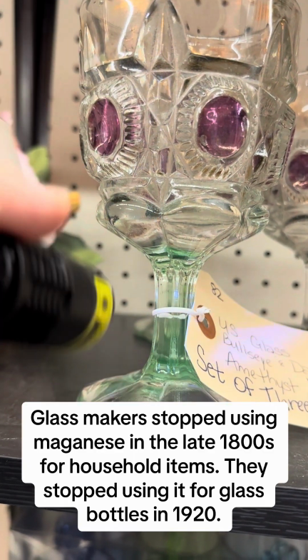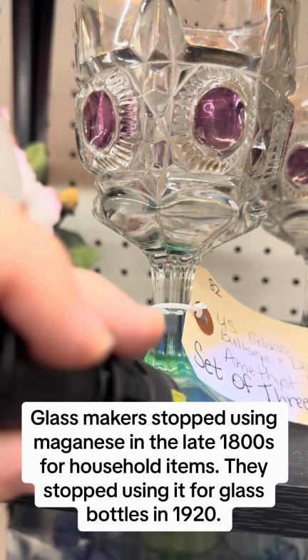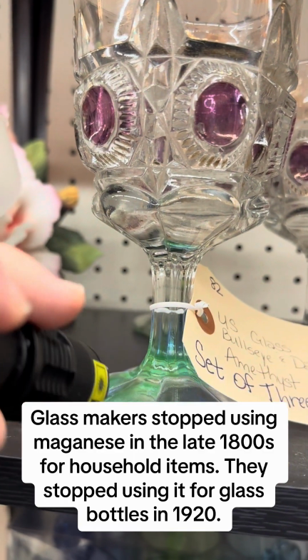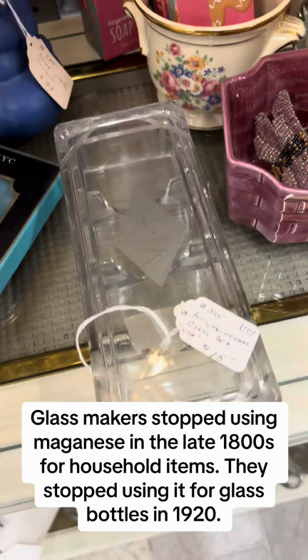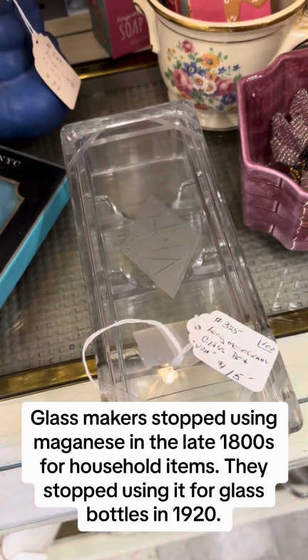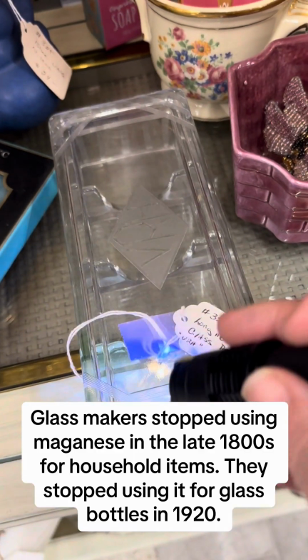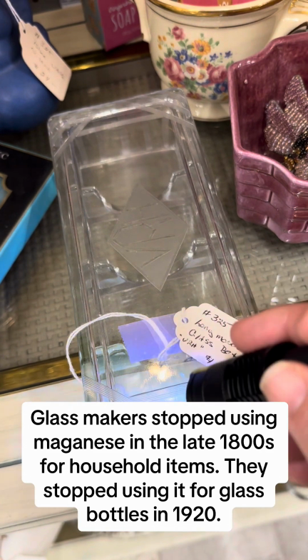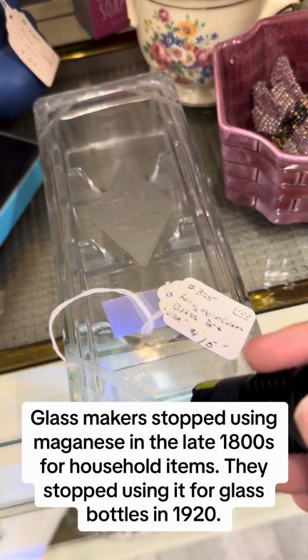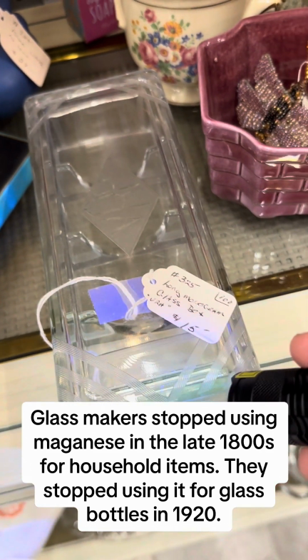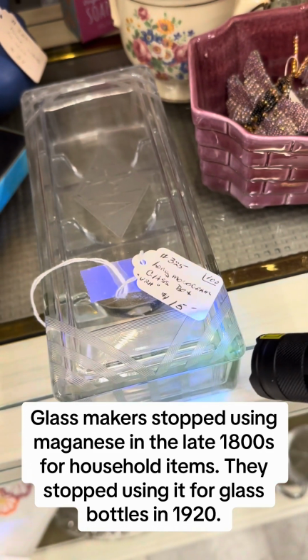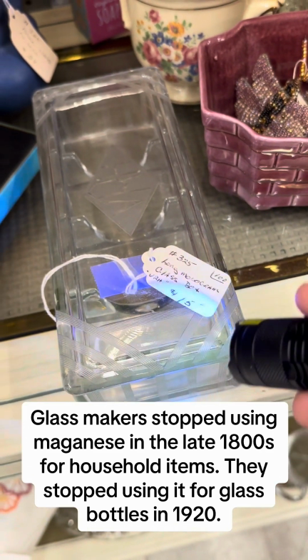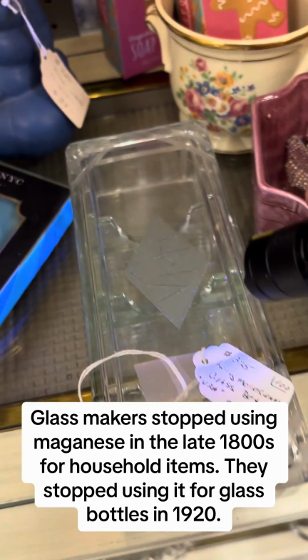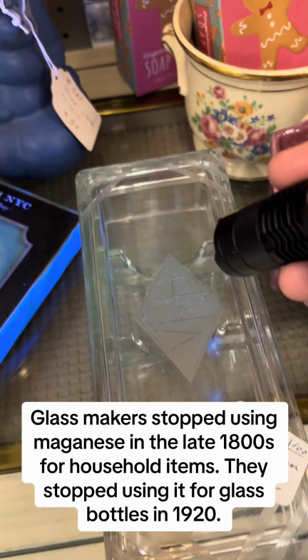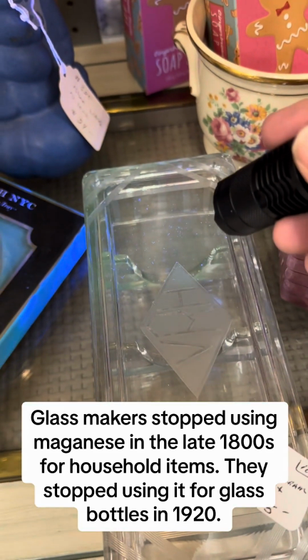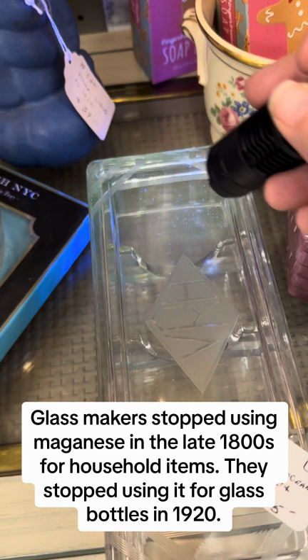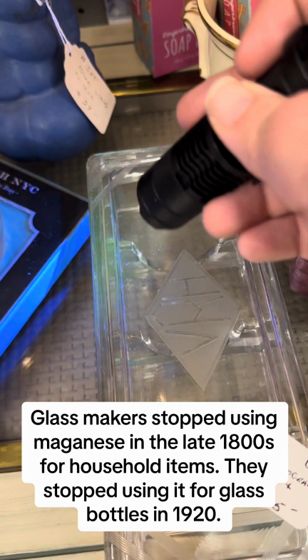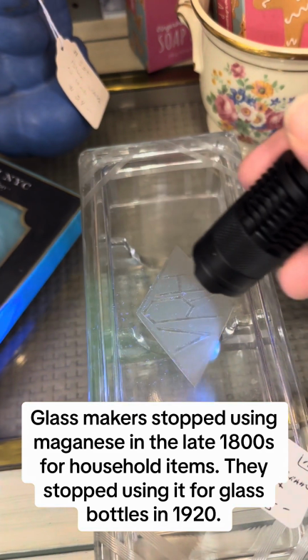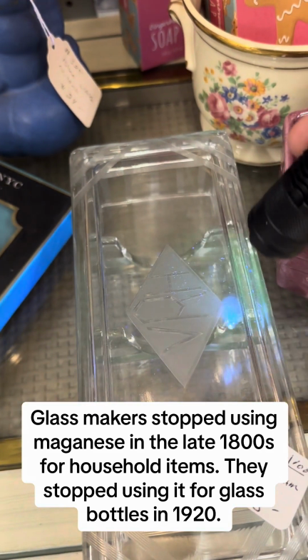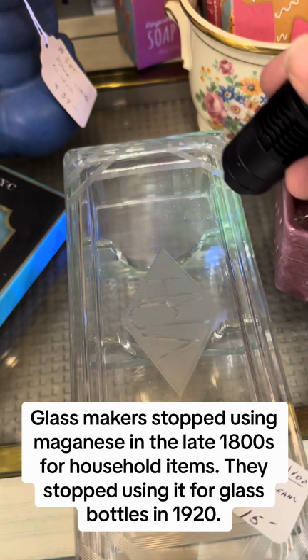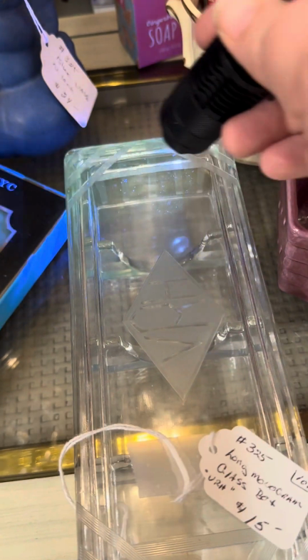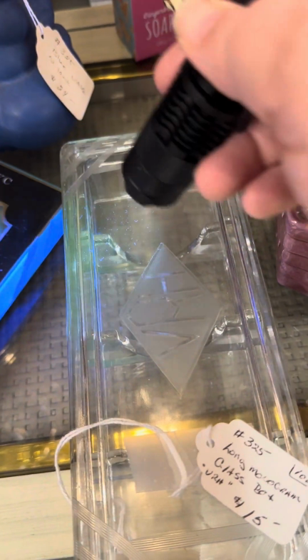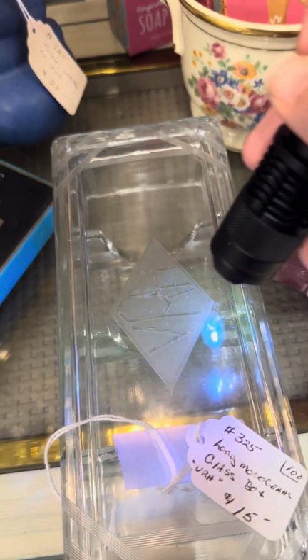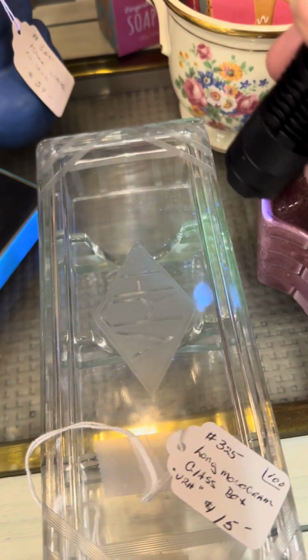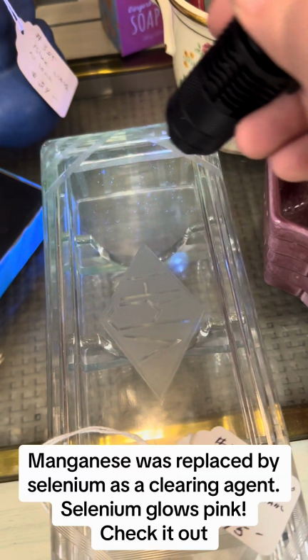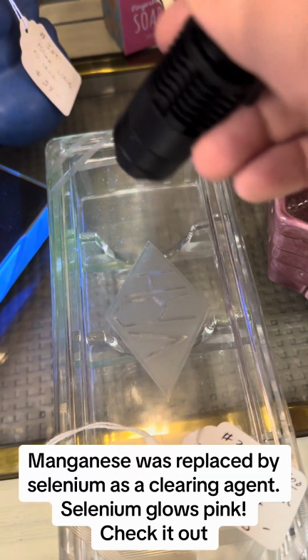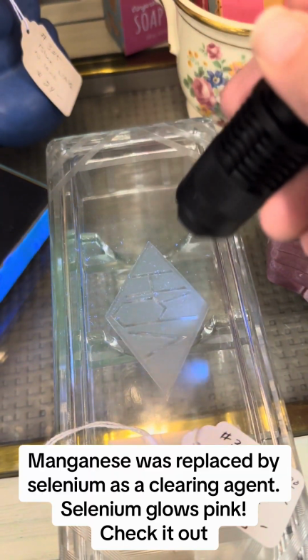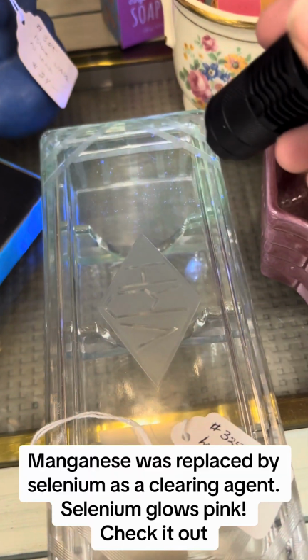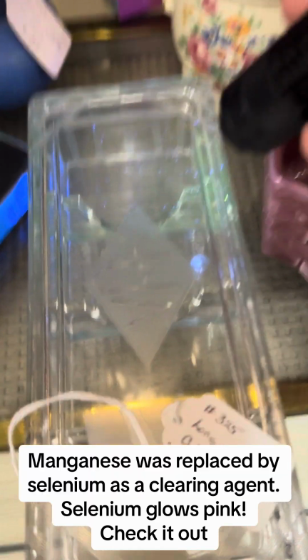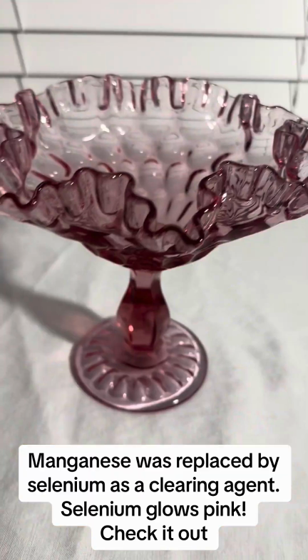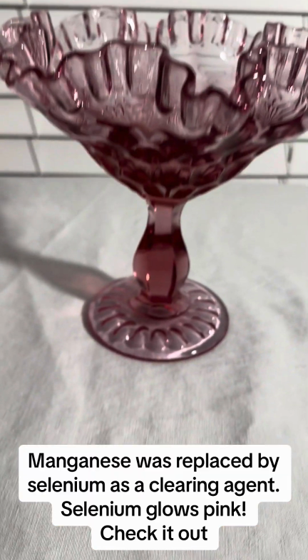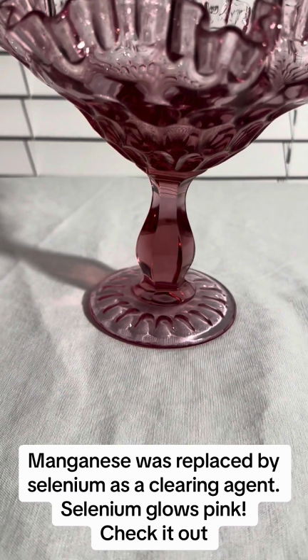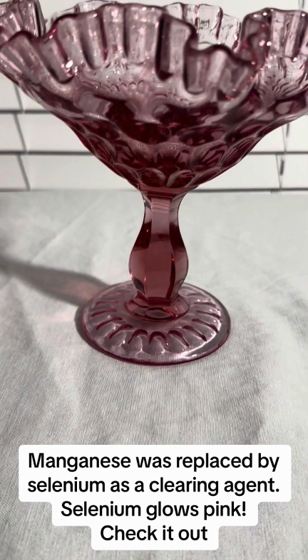Glass makers stopped using manganese in the late 1800s for household items. They stopped using it for glass bottles in 1920. Manganese was replaced by selenium as a clearing agent.